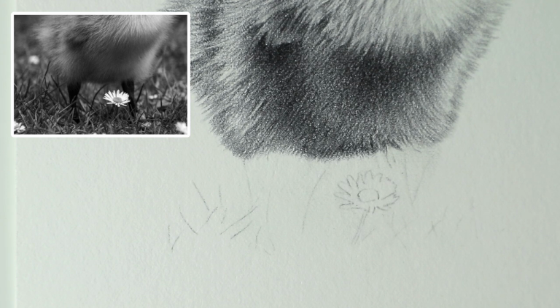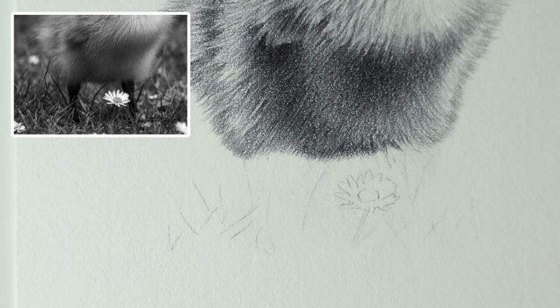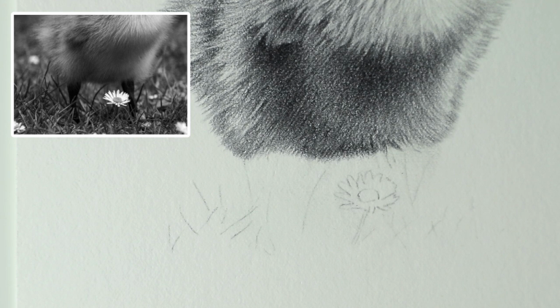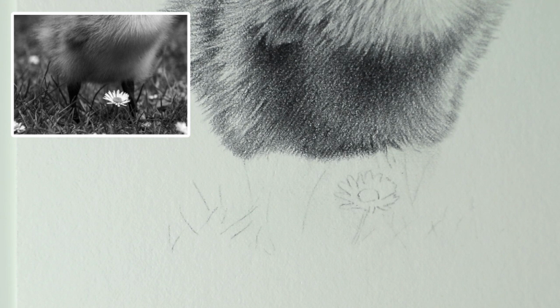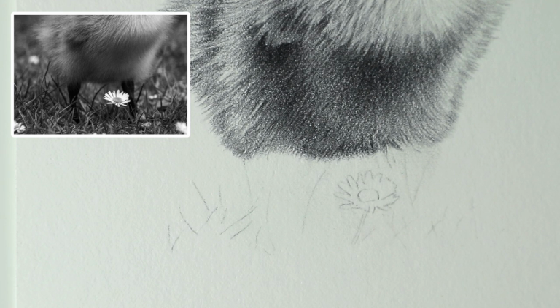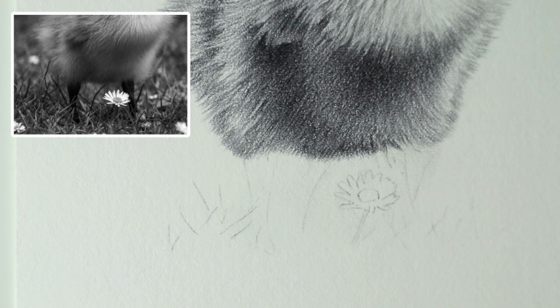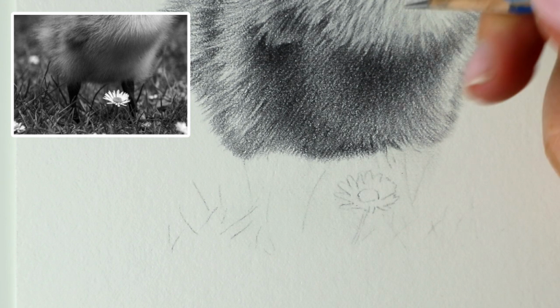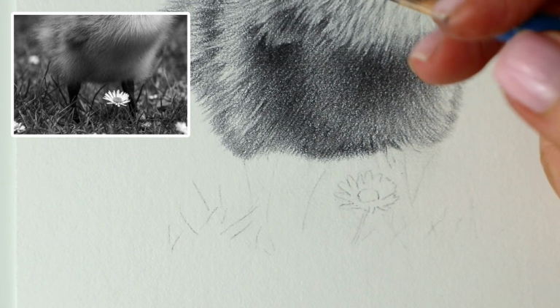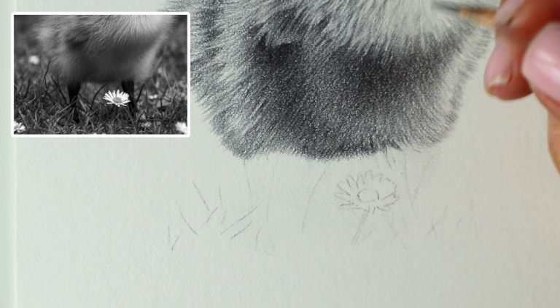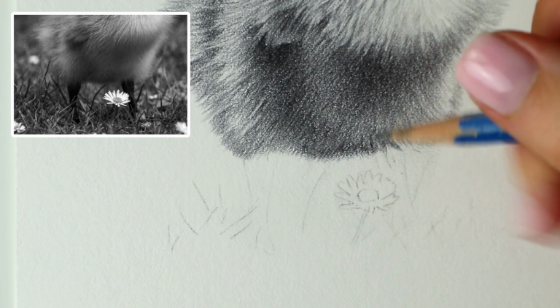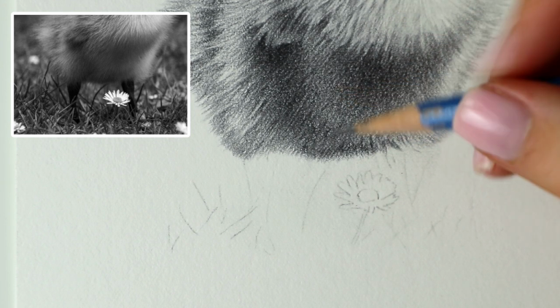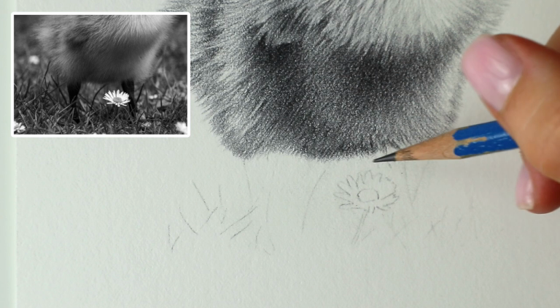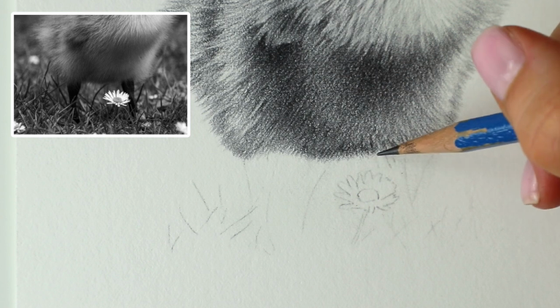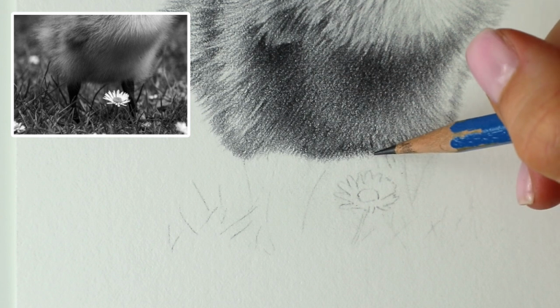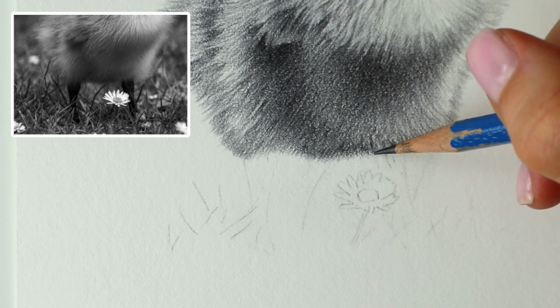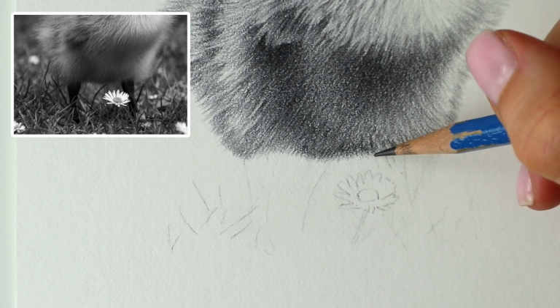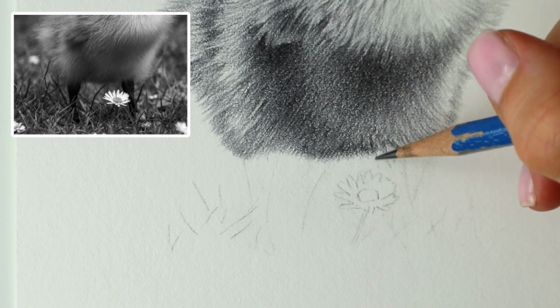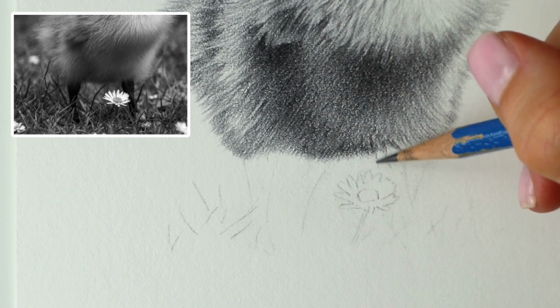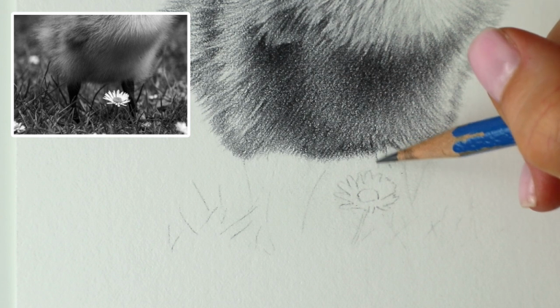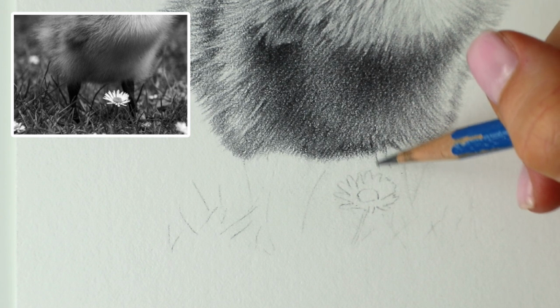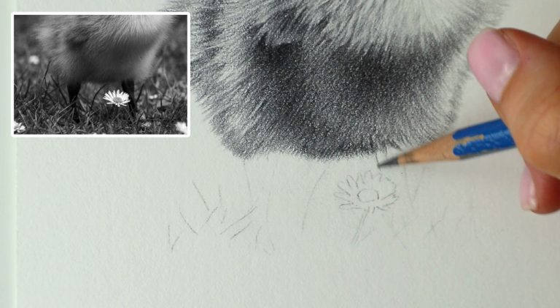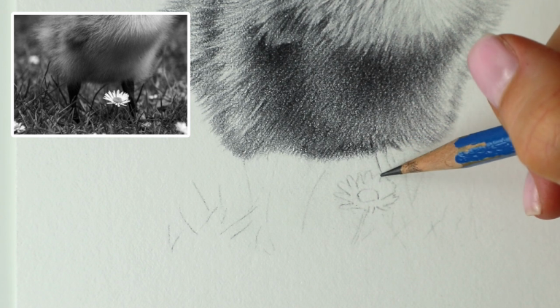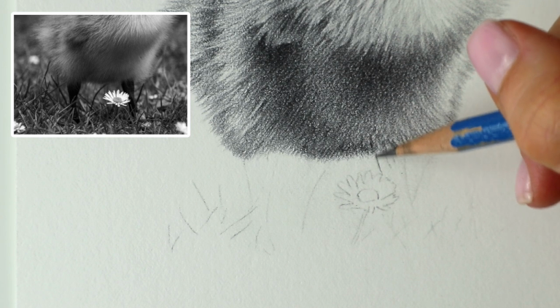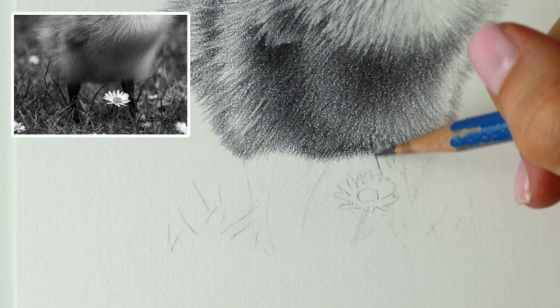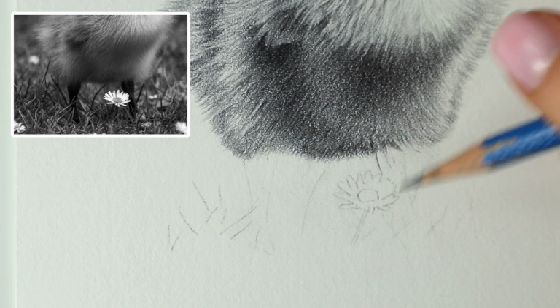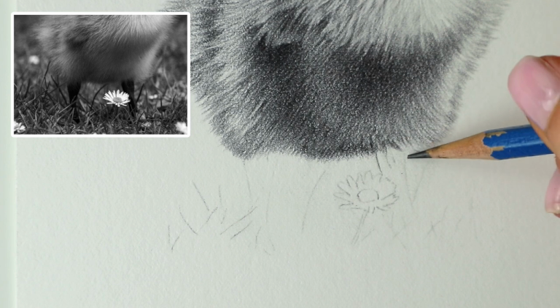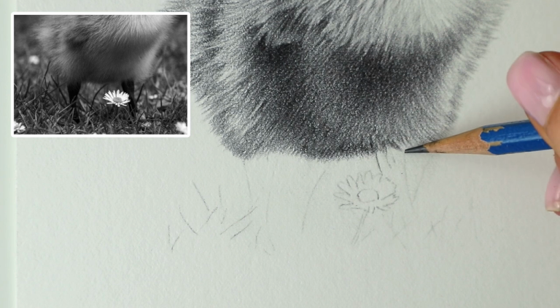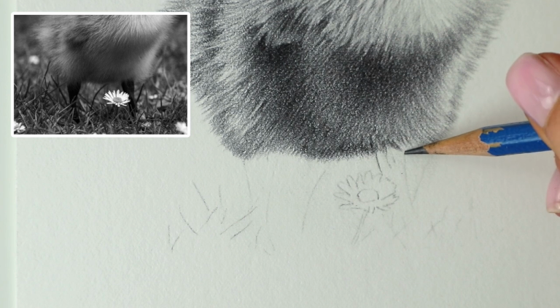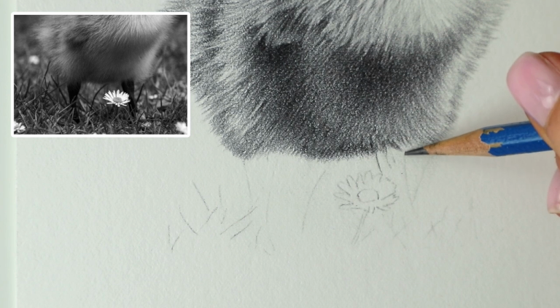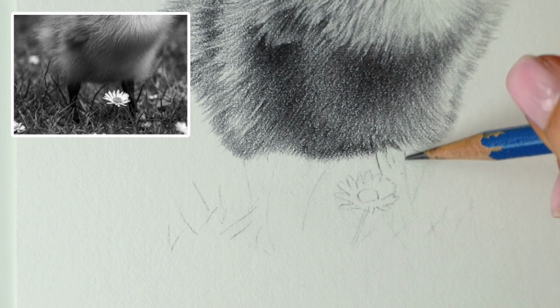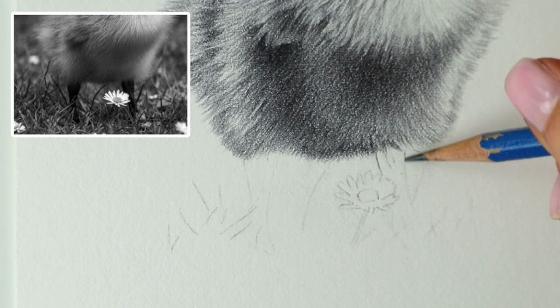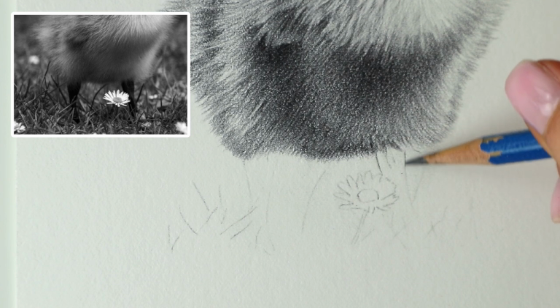First things first, I'm going to take the HB pencil and I'm just going to go over this leg and just sort of map in where that is.